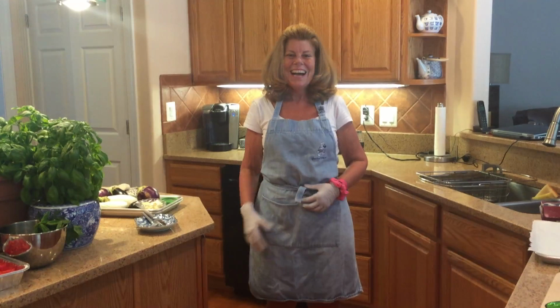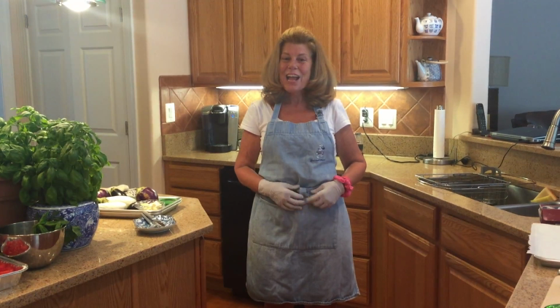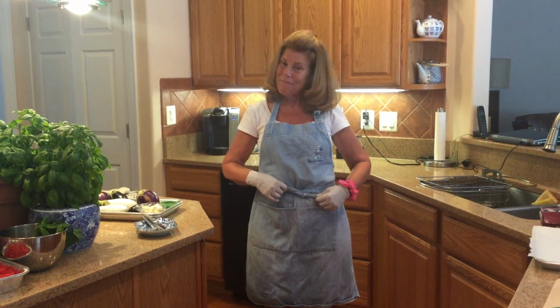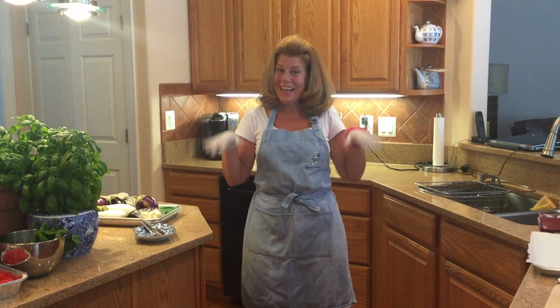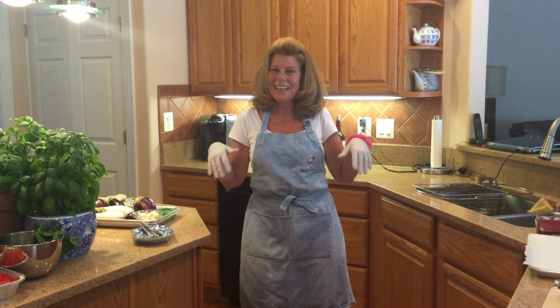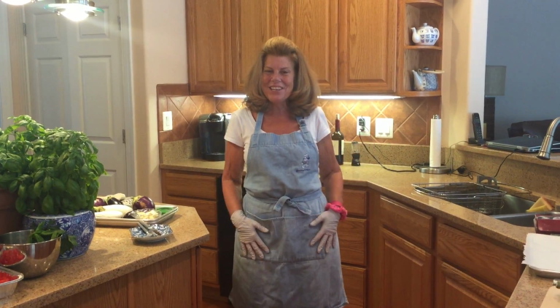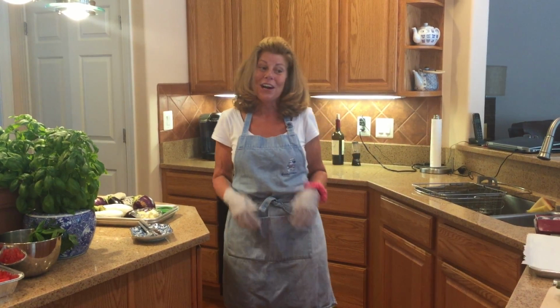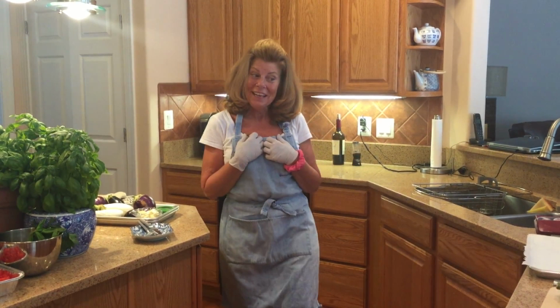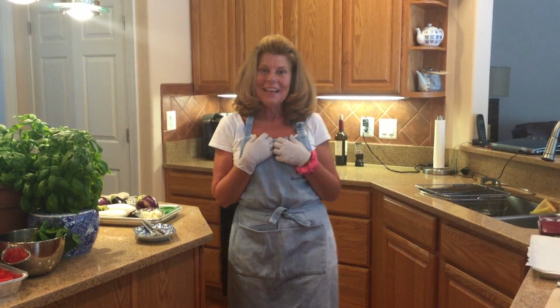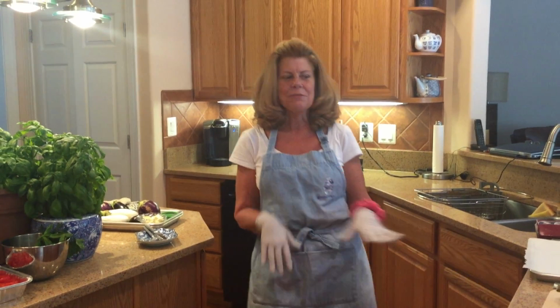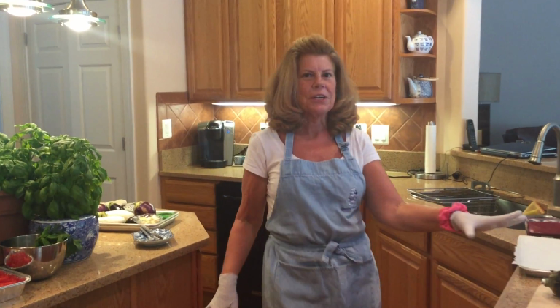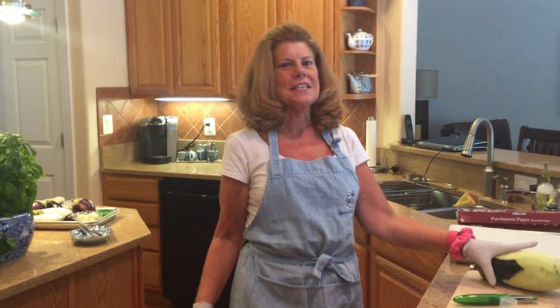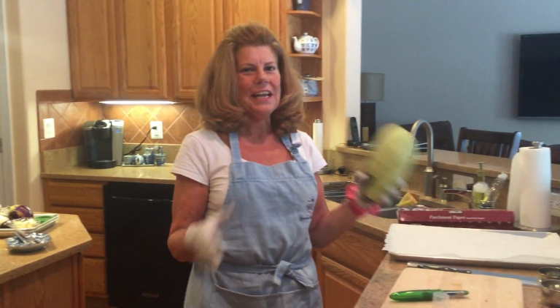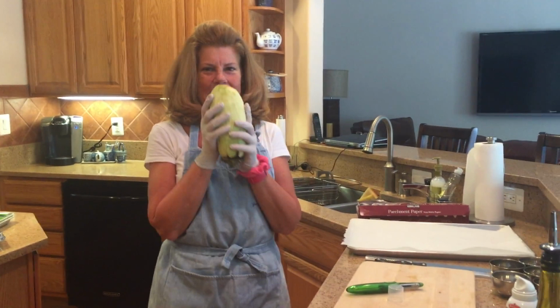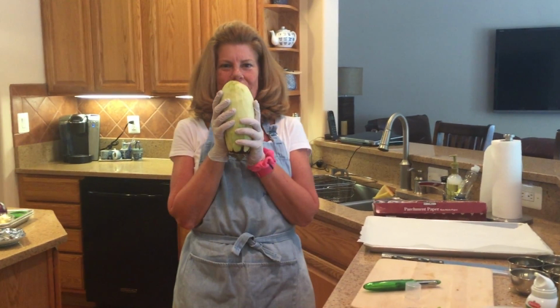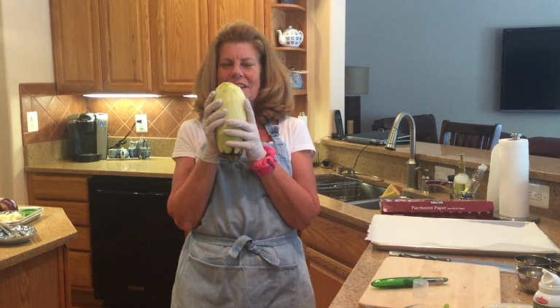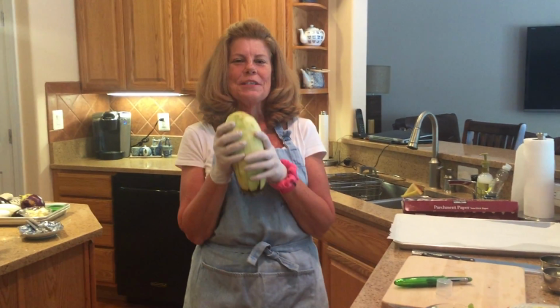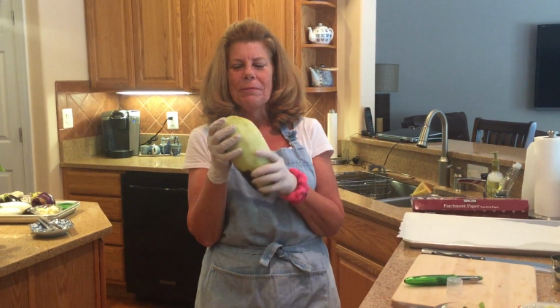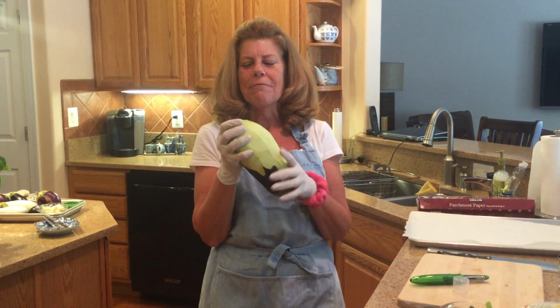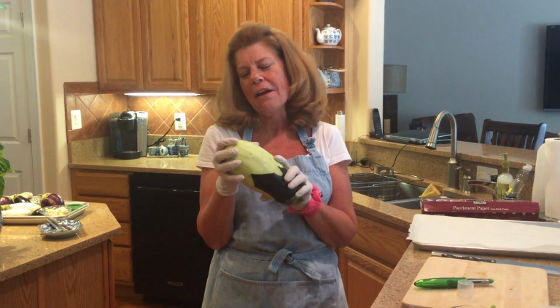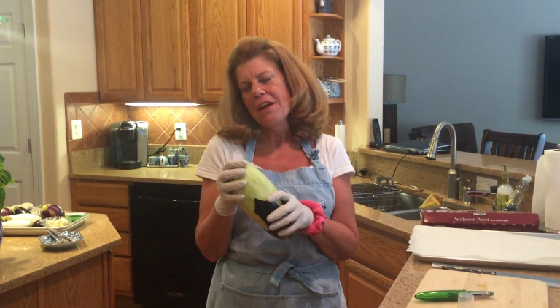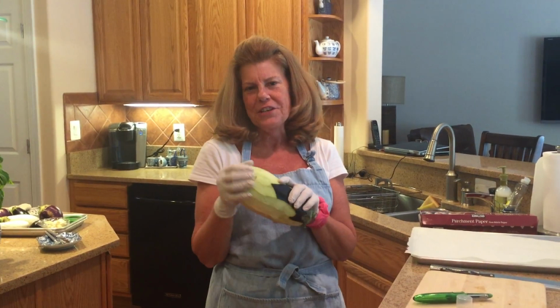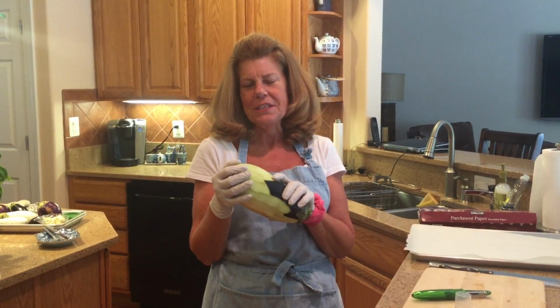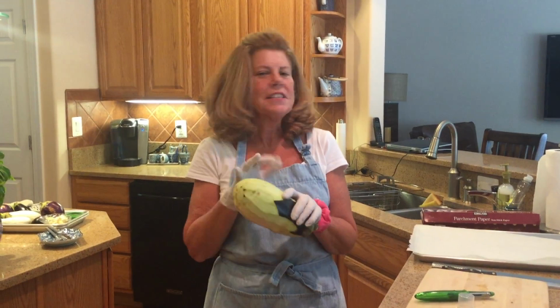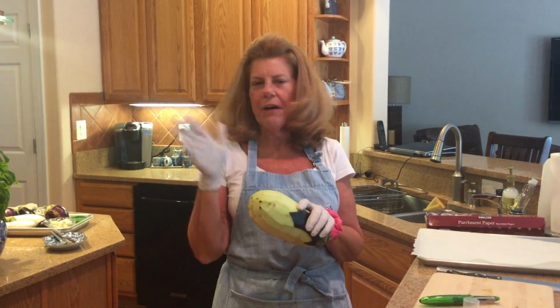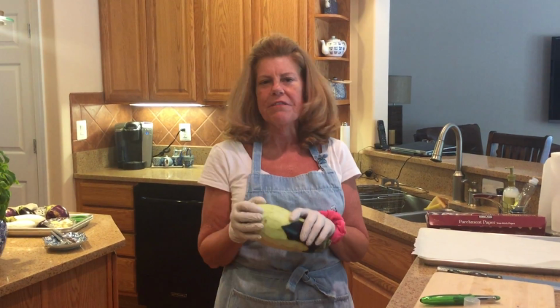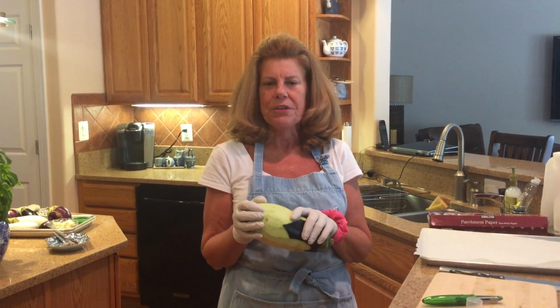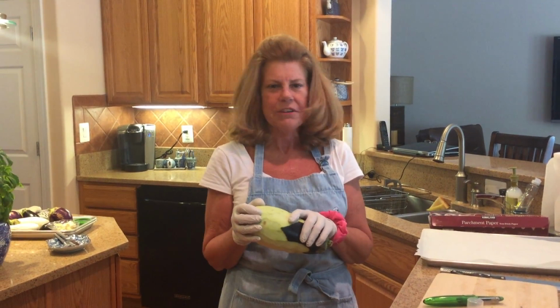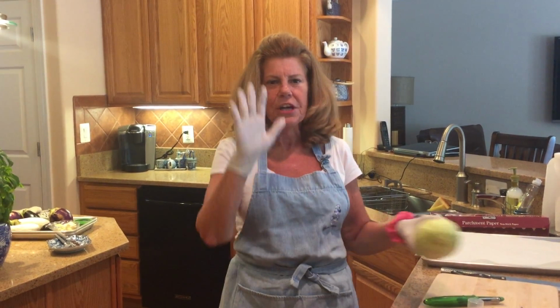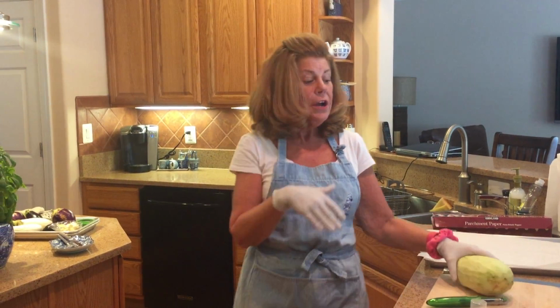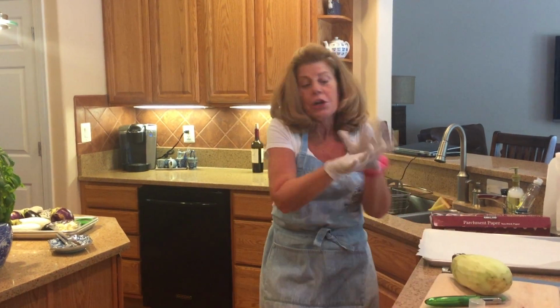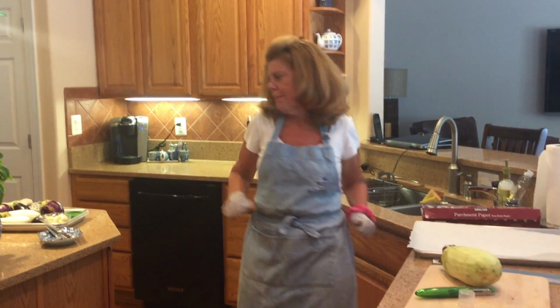Hi, welcome back to Aunt Anna's Kitchen. I'm Aunt Anna and guess what we're cooking today? Eggplant. This is probably one of my favorite vegetables. I'll tell you that with every vegetable that I ever cook, so just go with me.